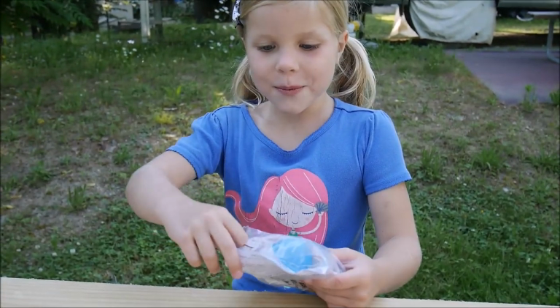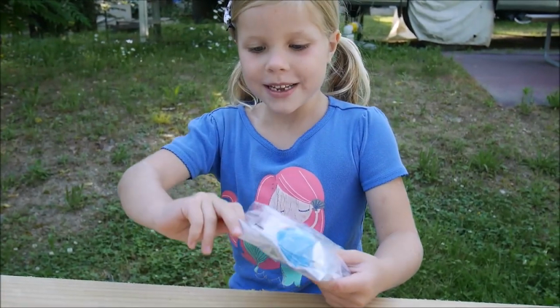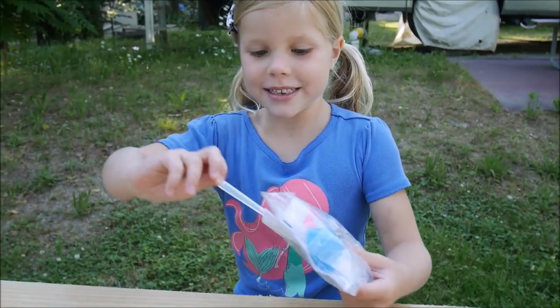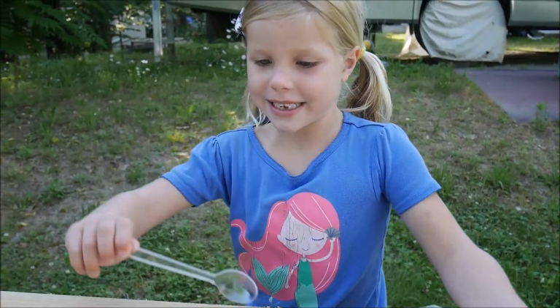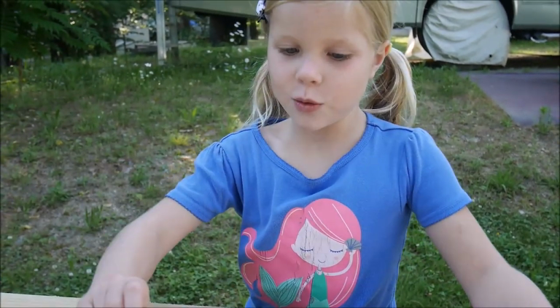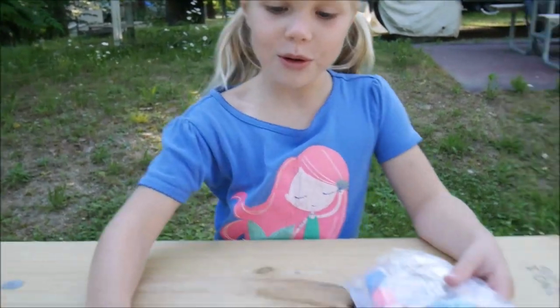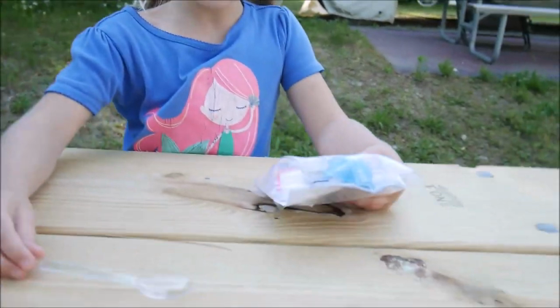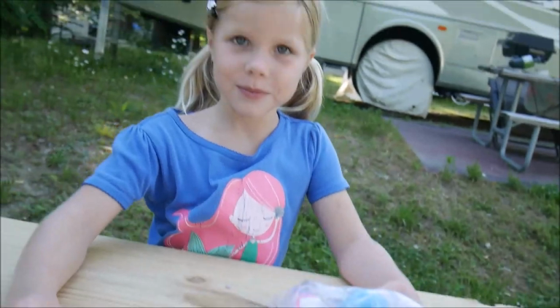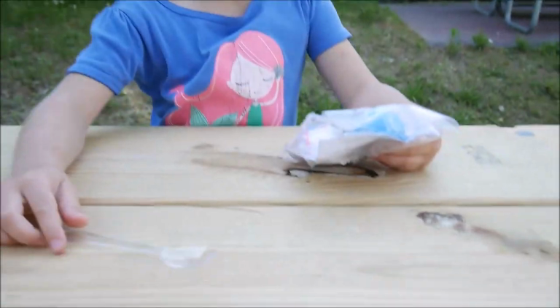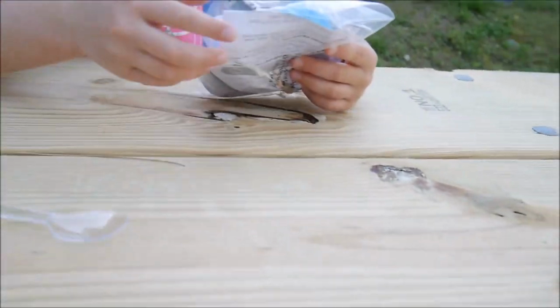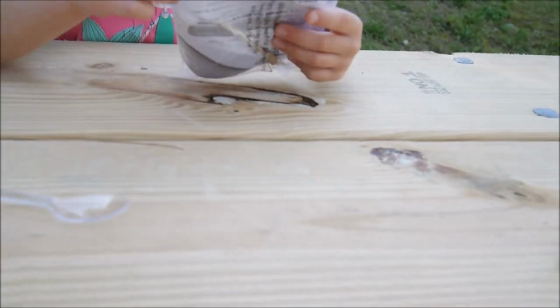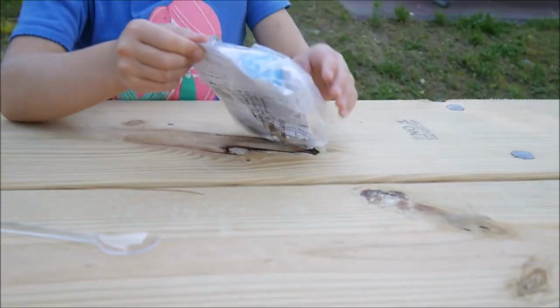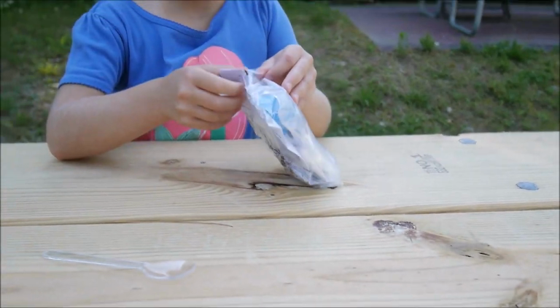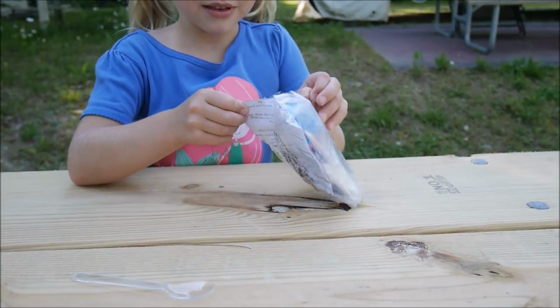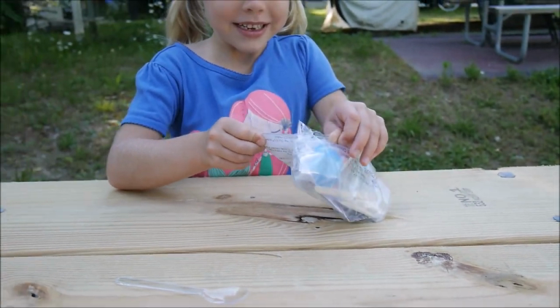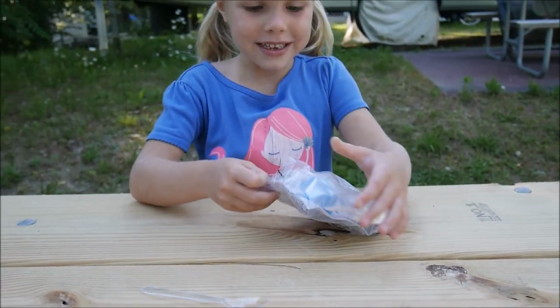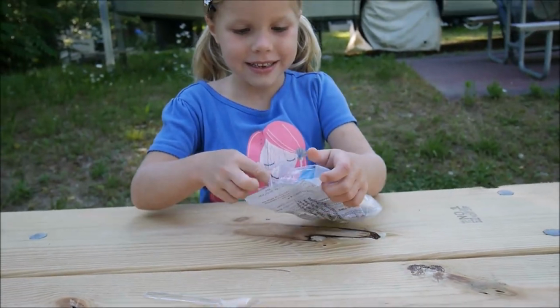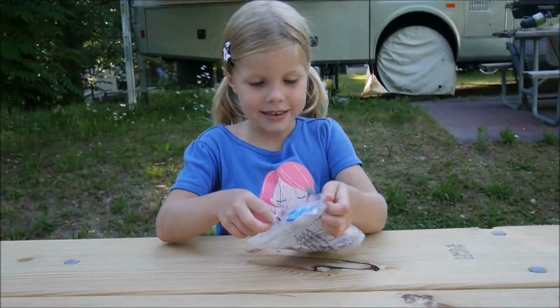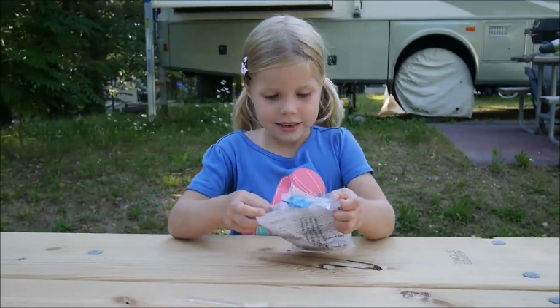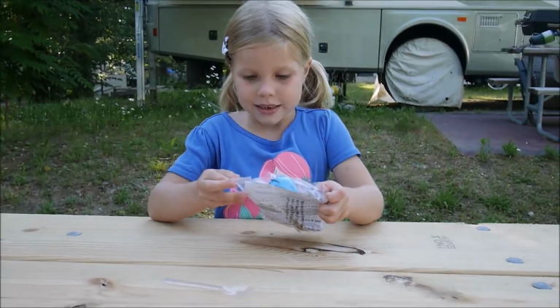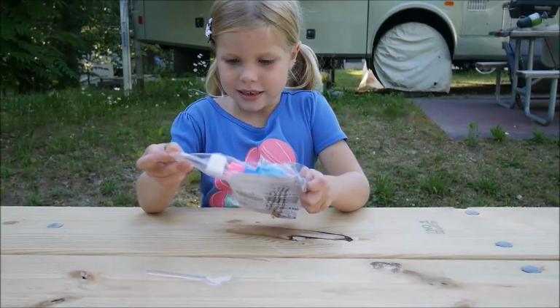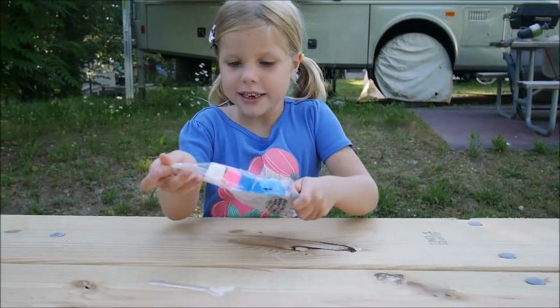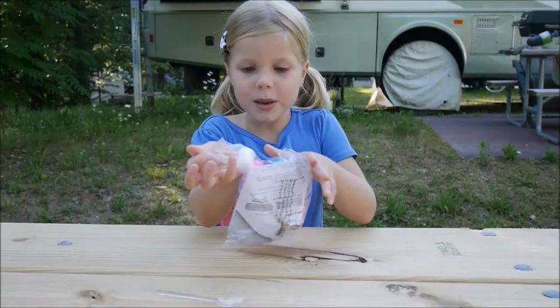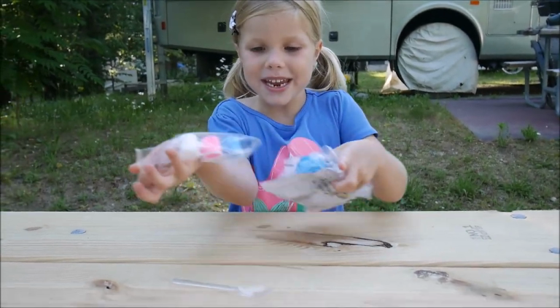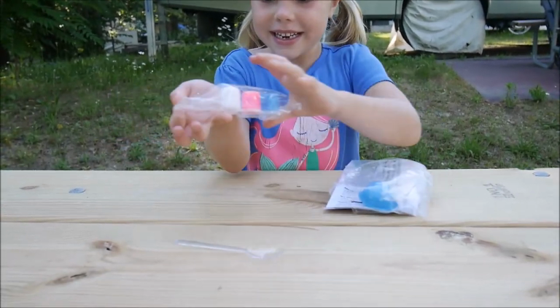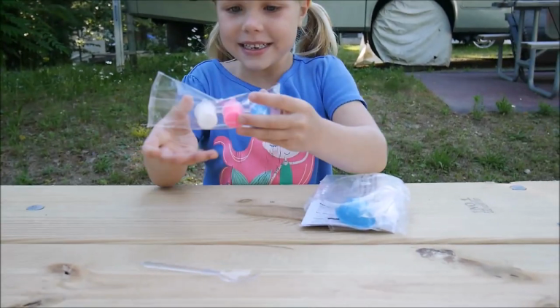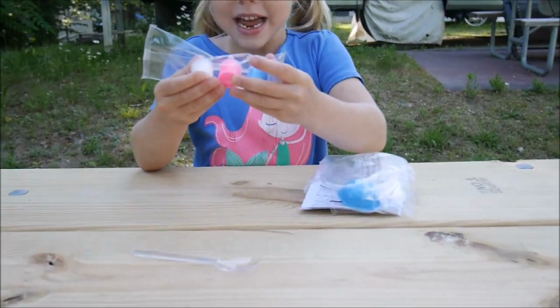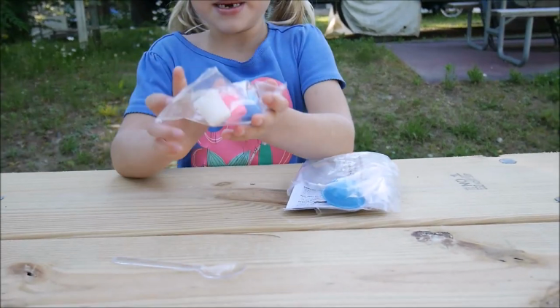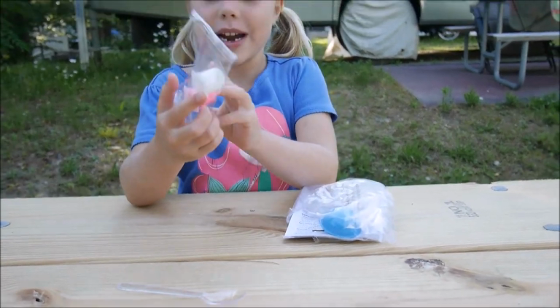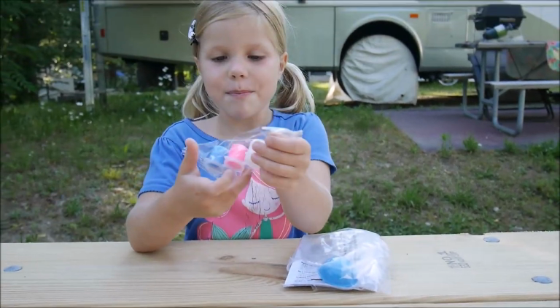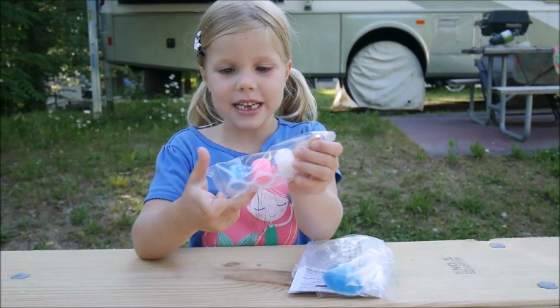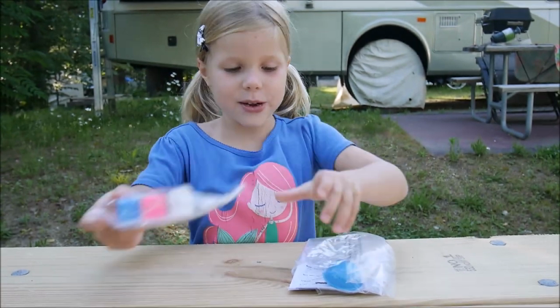Here's the mixing tool. So there's everything put in the box, even in the bag, even the instructions. Here are the paints! There's white, pink and blue.